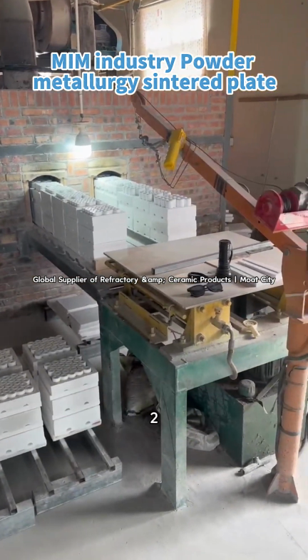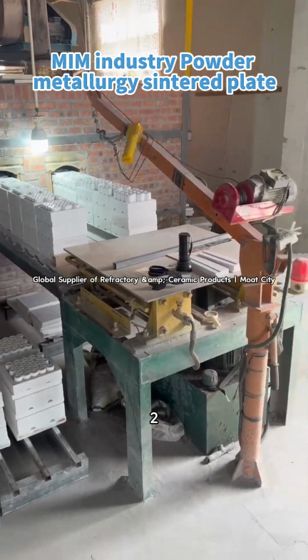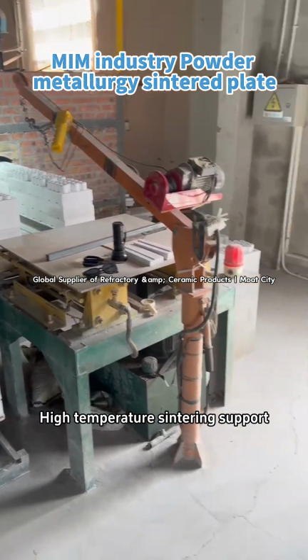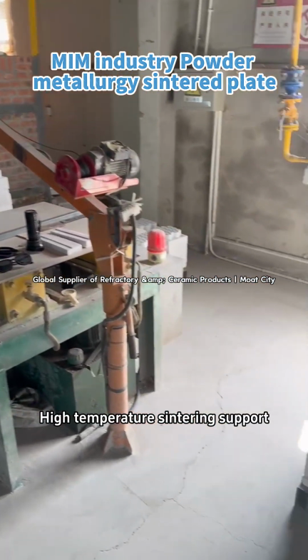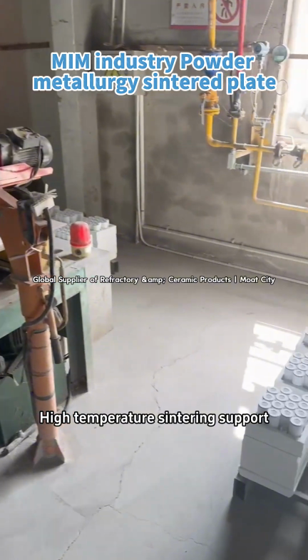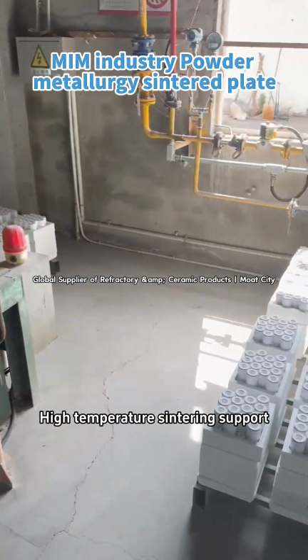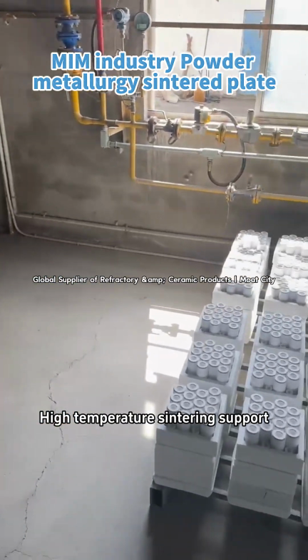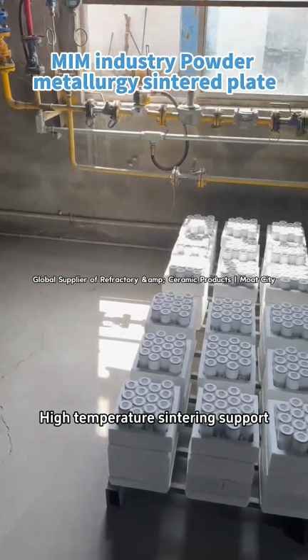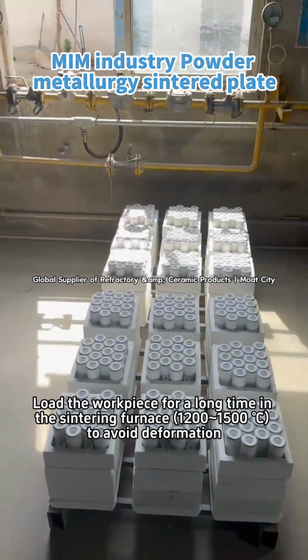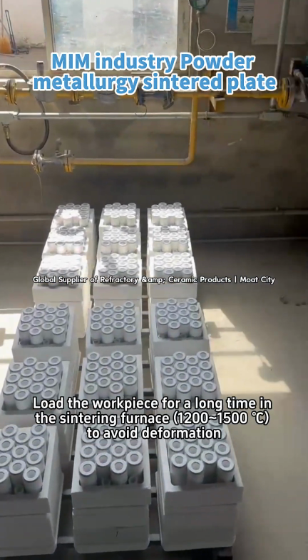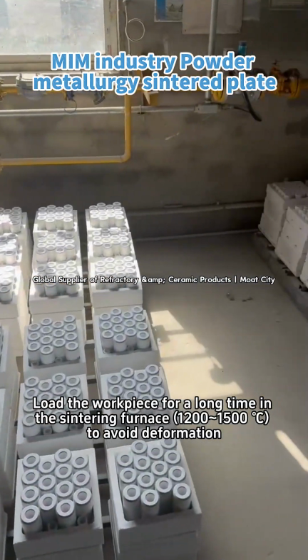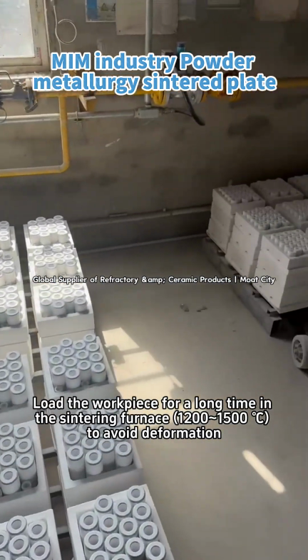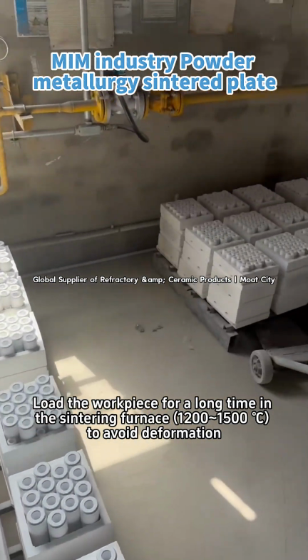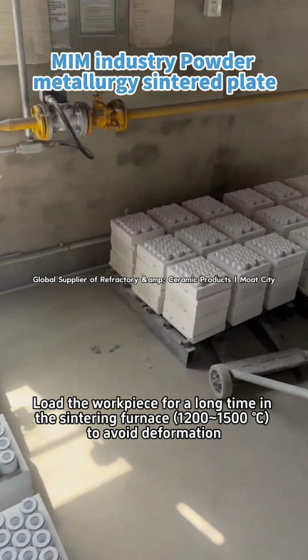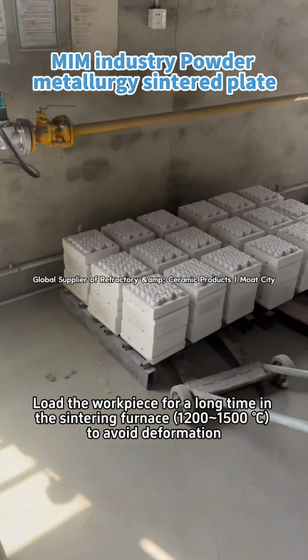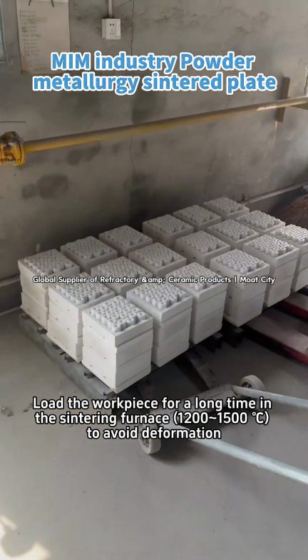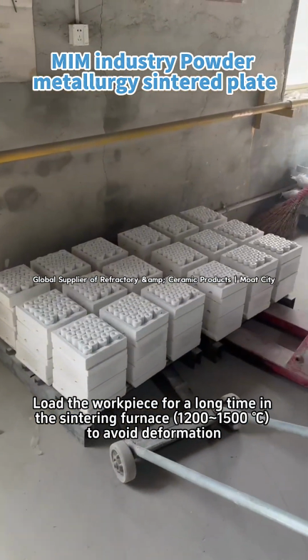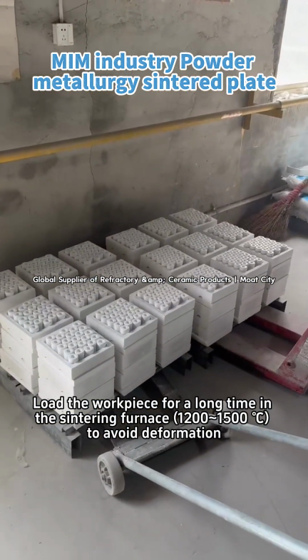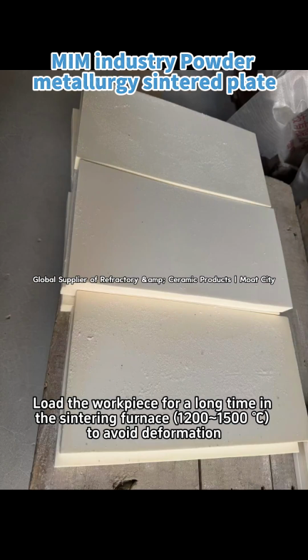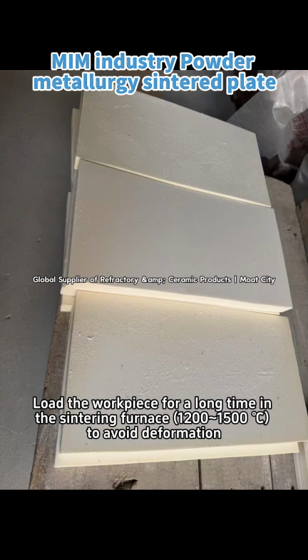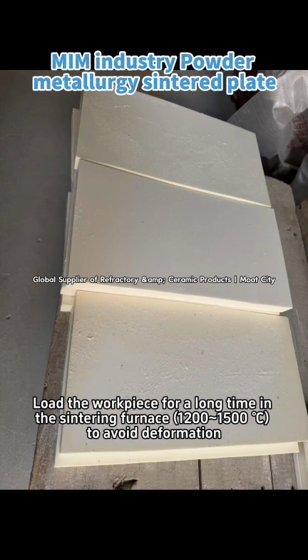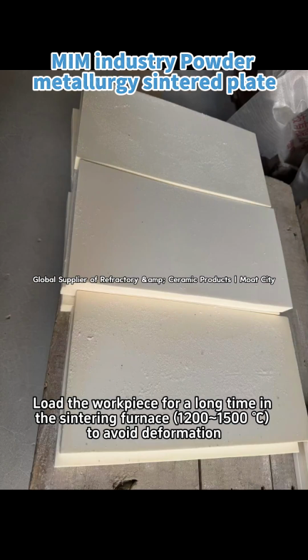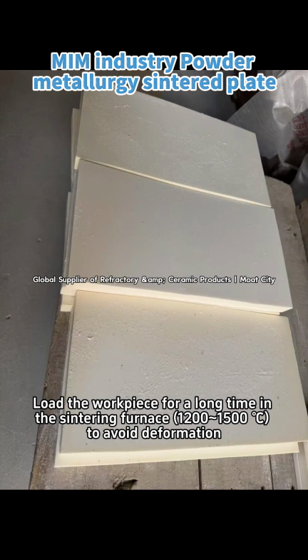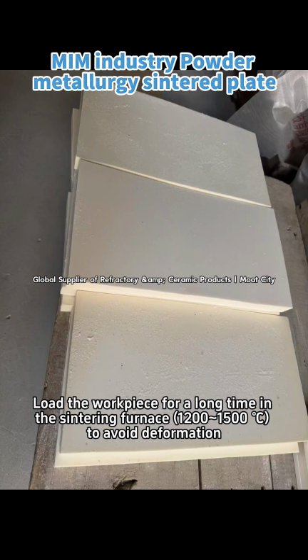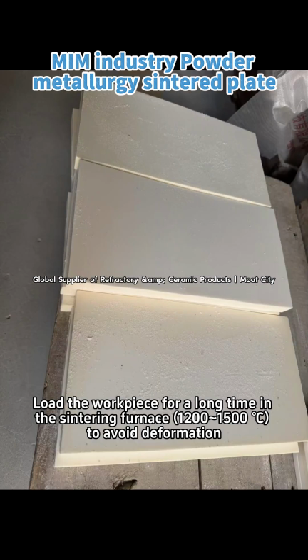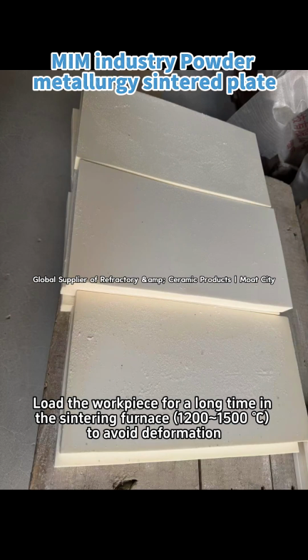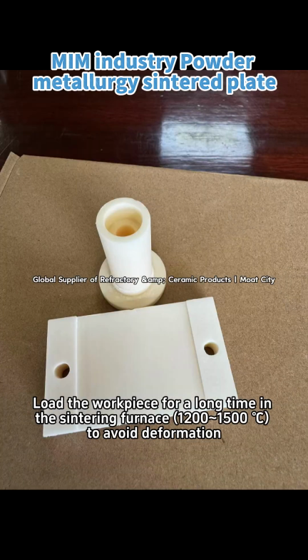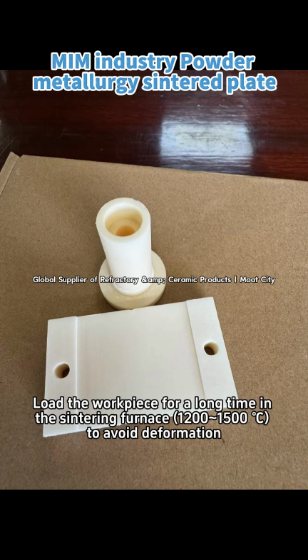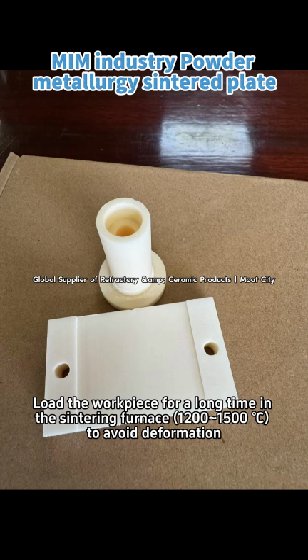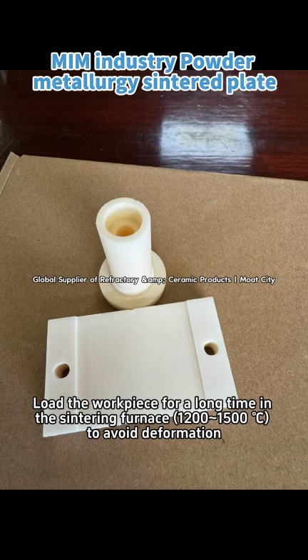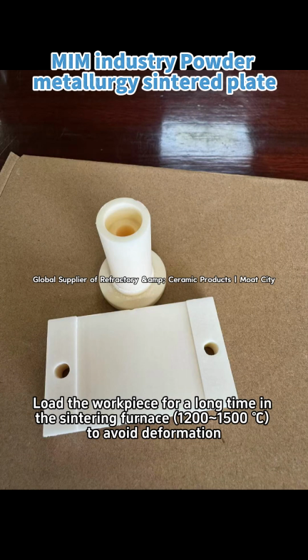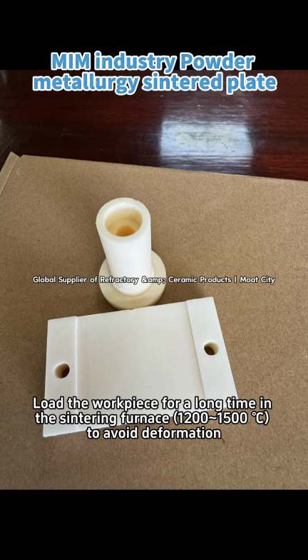Core function 2: High temperature sintering support. The plate loads the workpiece for a long time in the sintering furnace at temperatures of 1200–1500°C to avoid deformation.